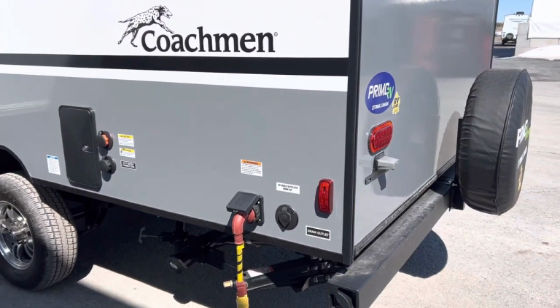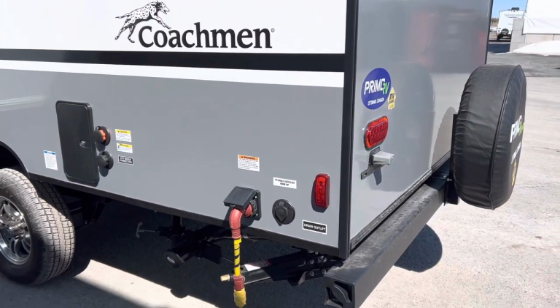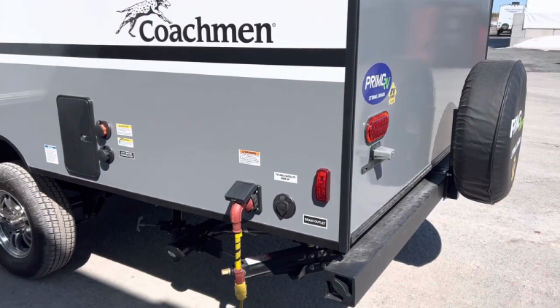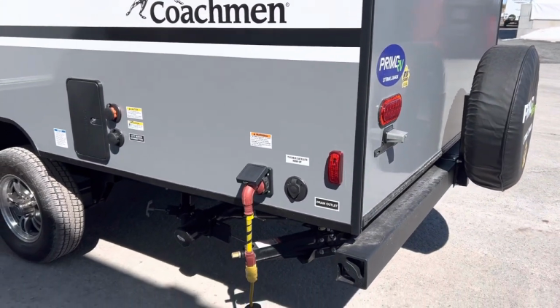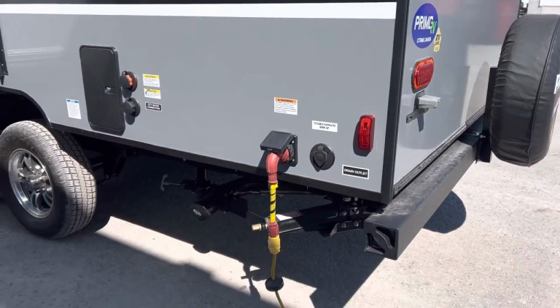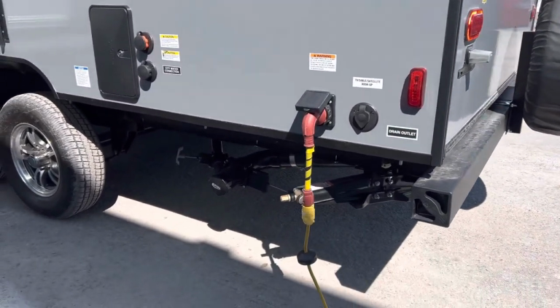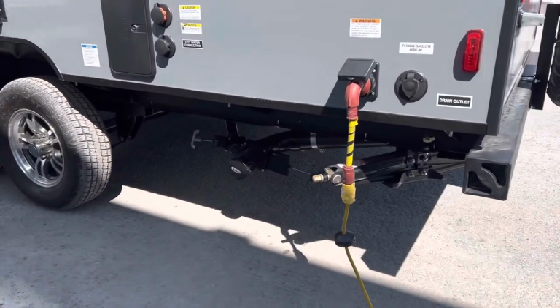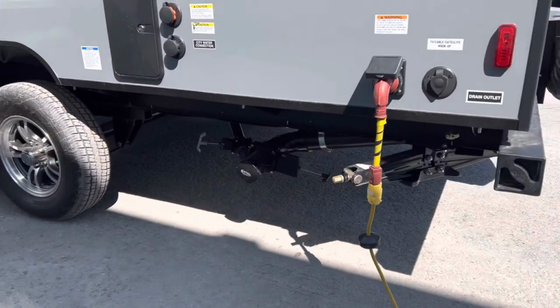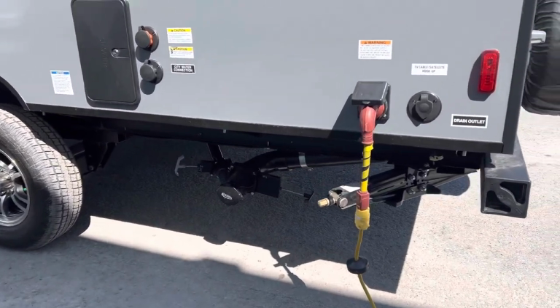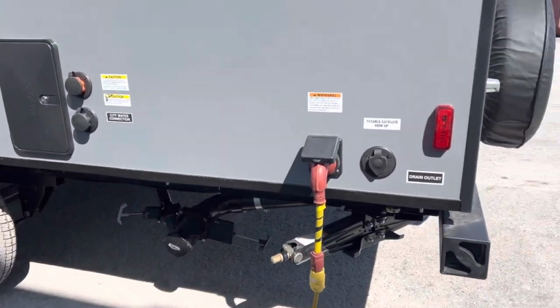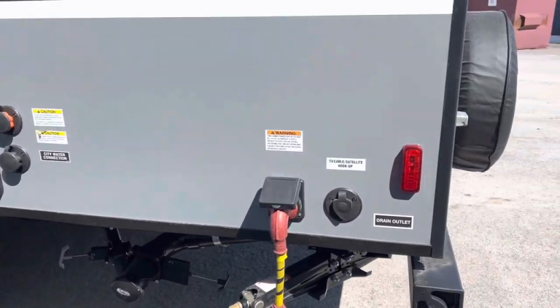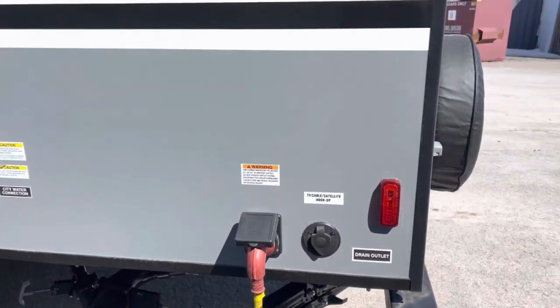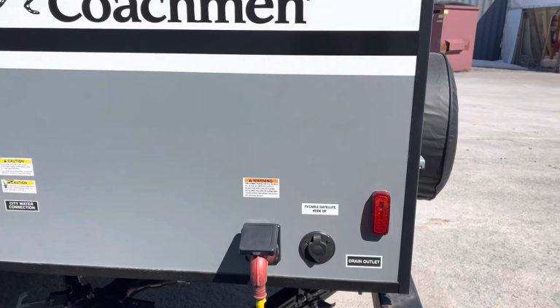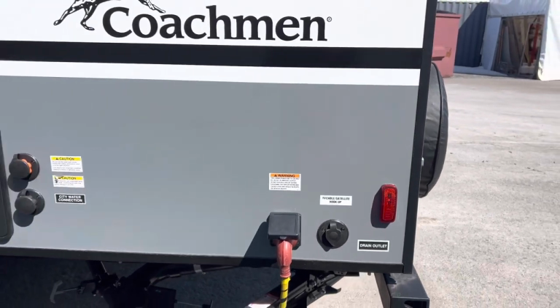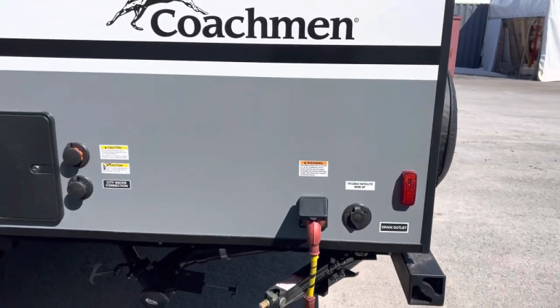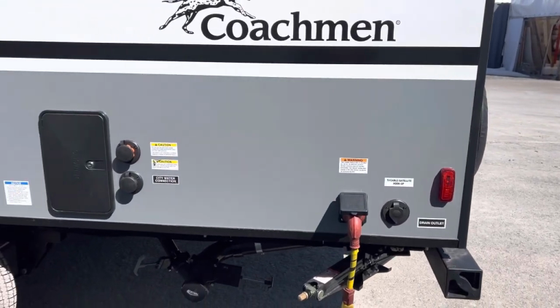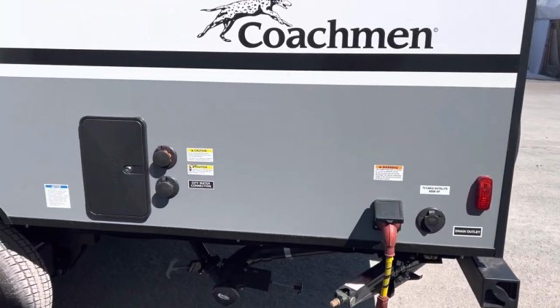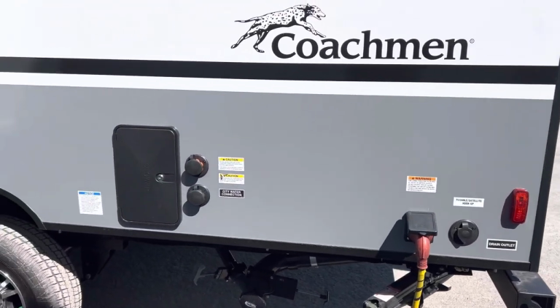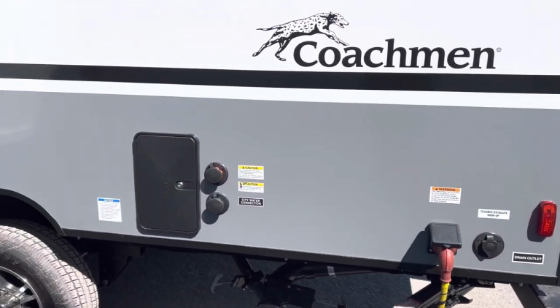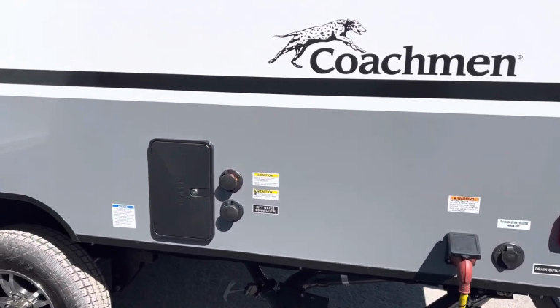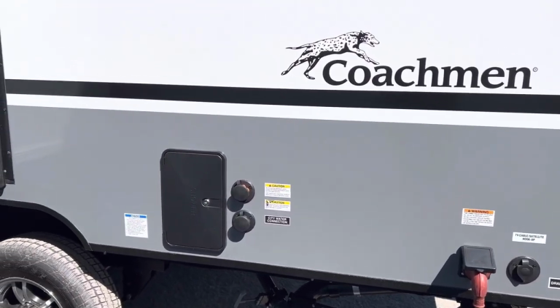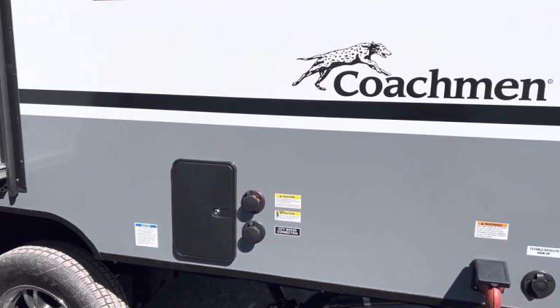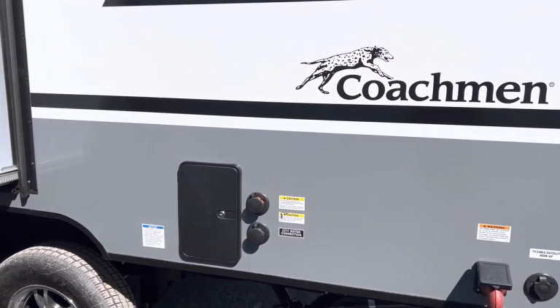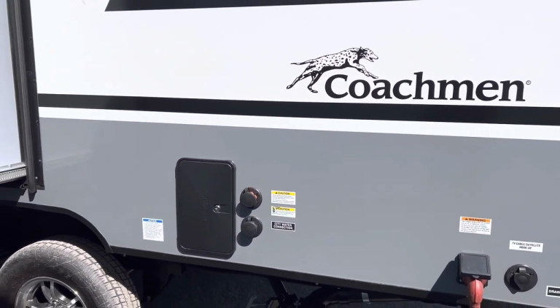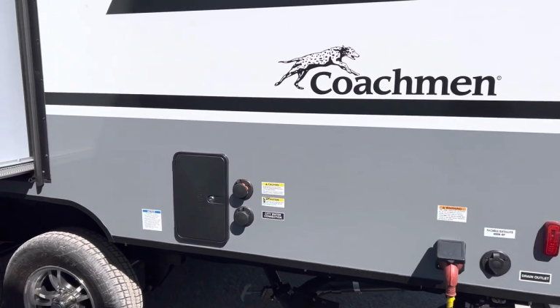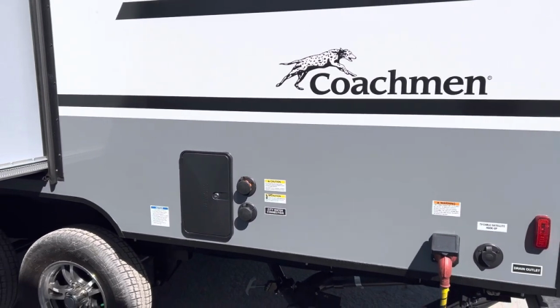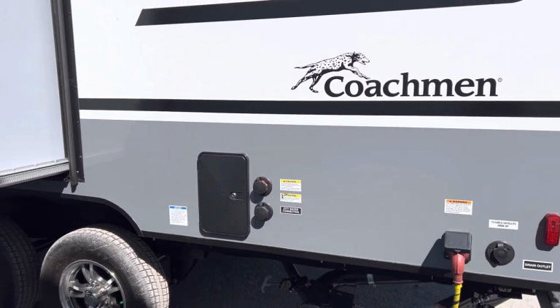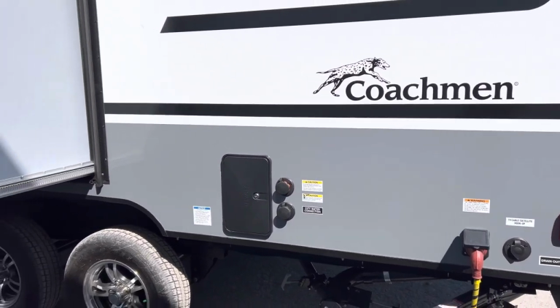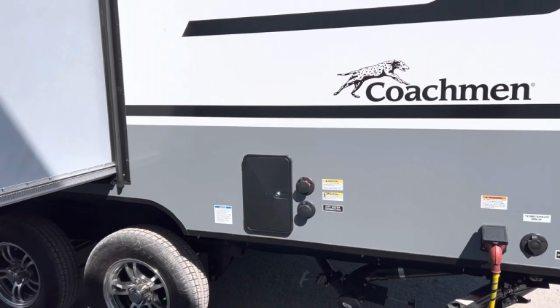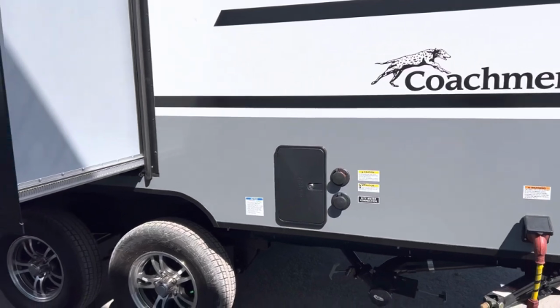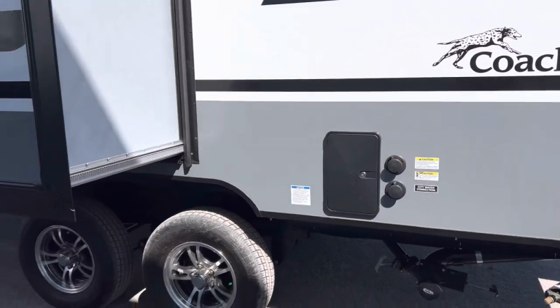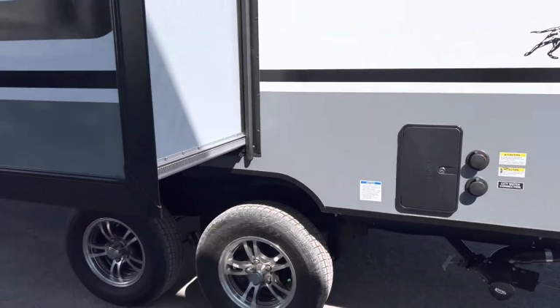We've got our sewage and everything back here. You've also got your cable TV satellite hookup, city water connection, and the black flush connection right there.